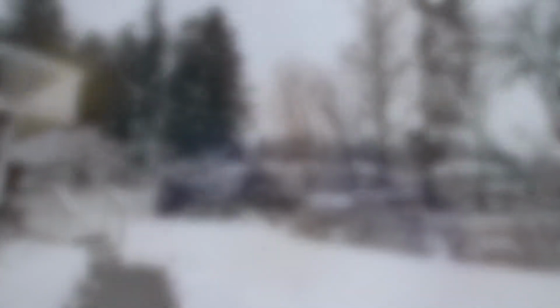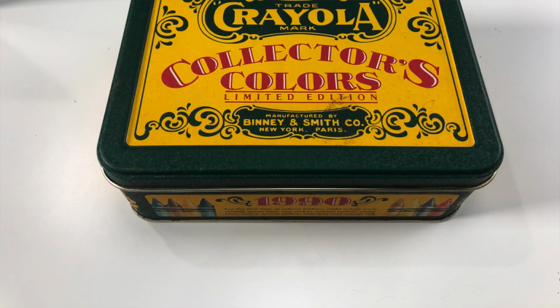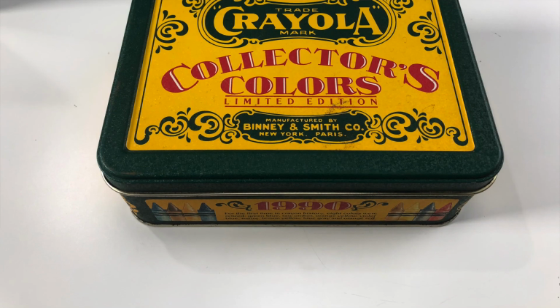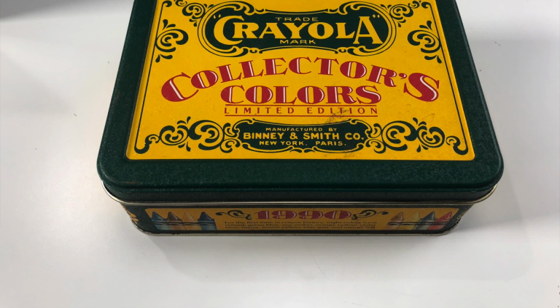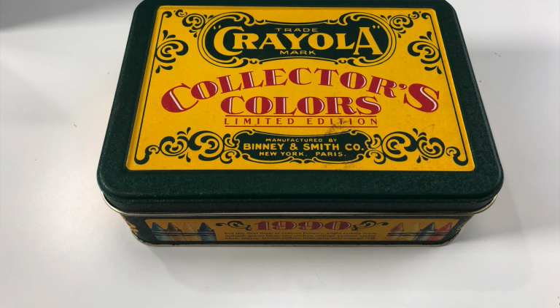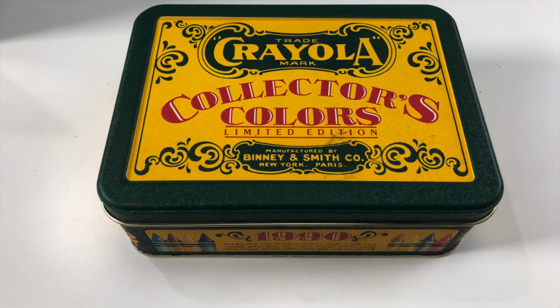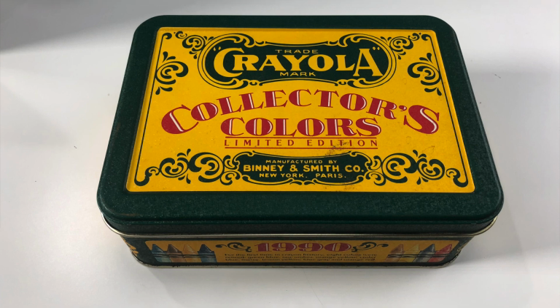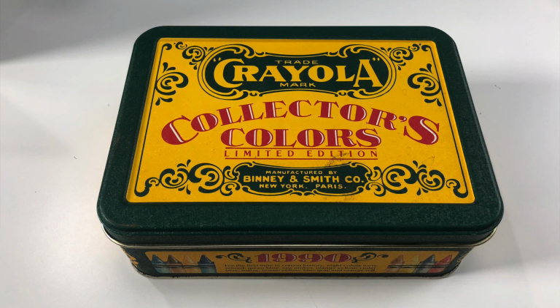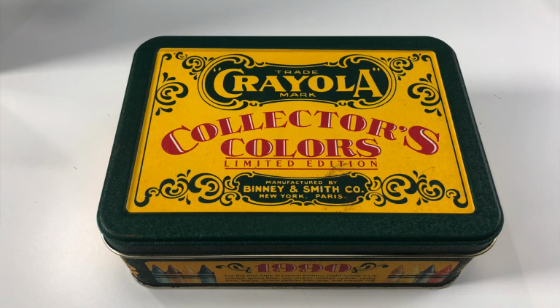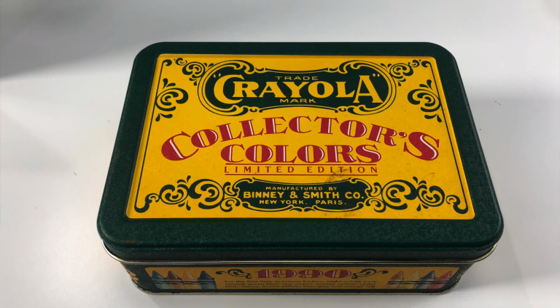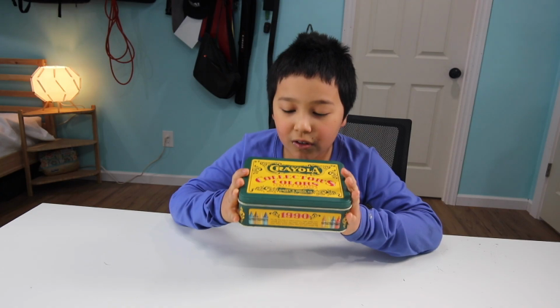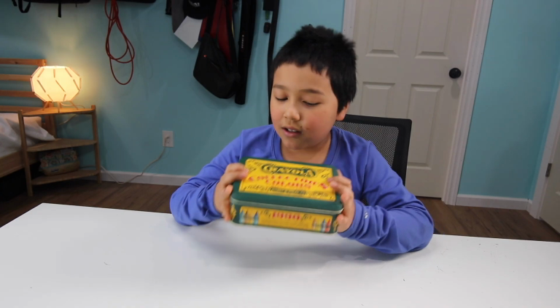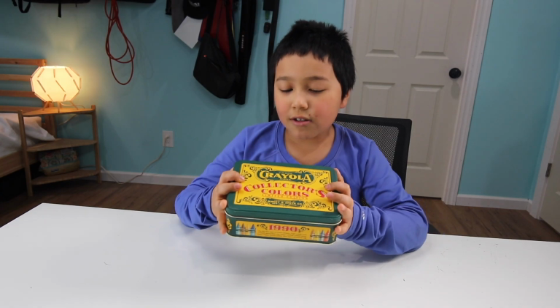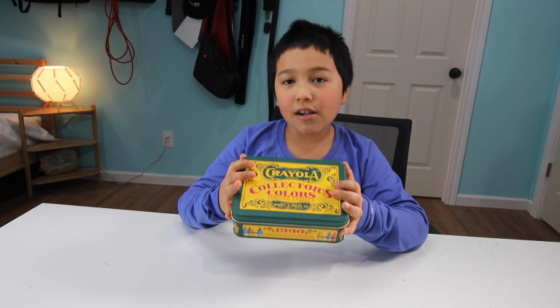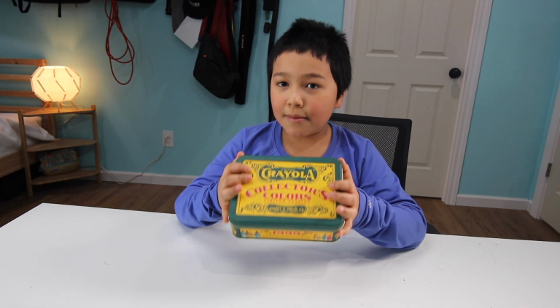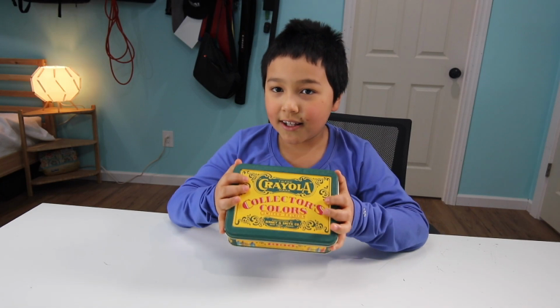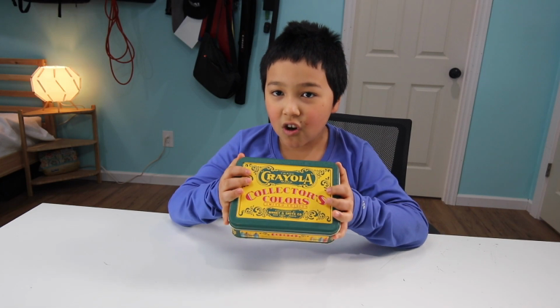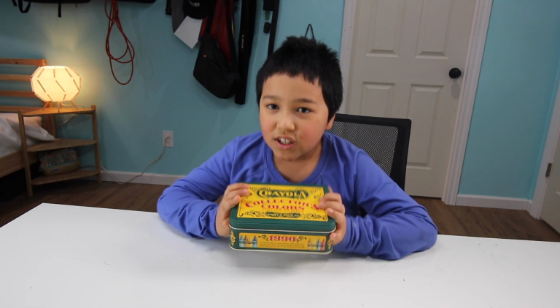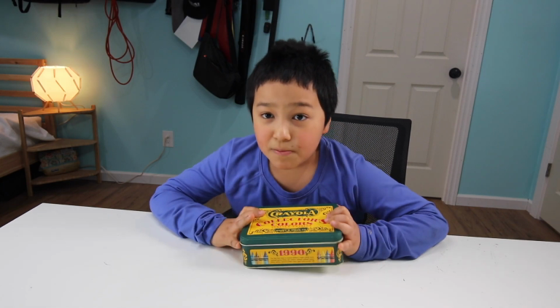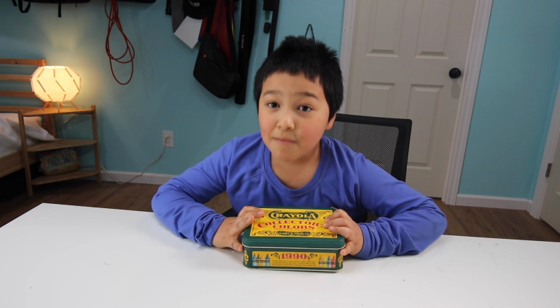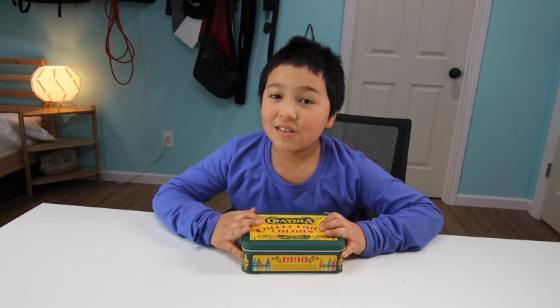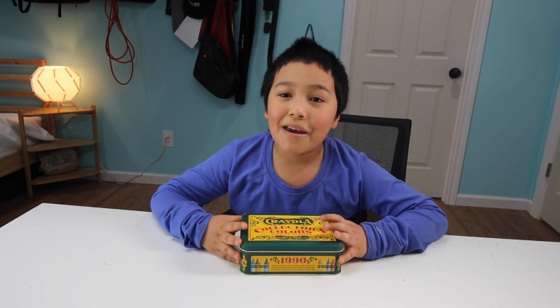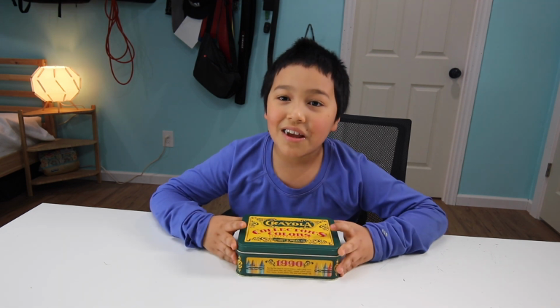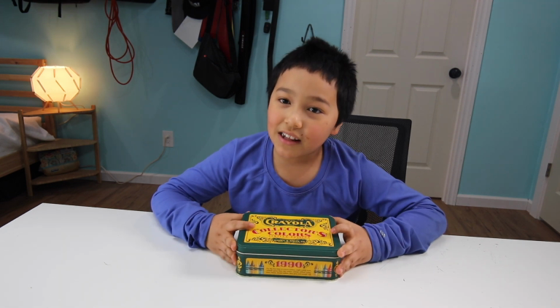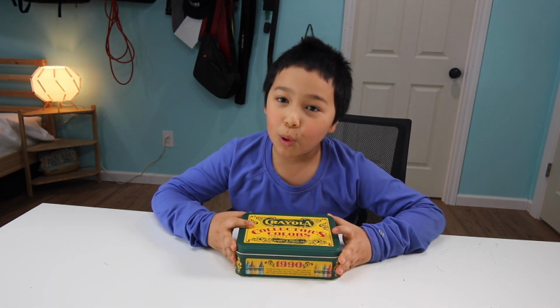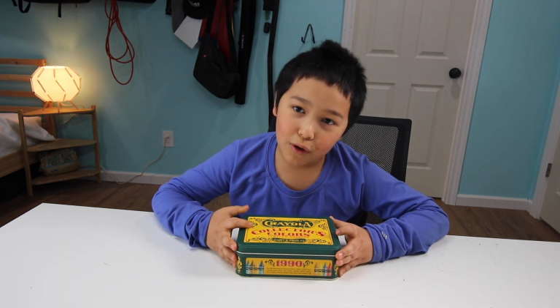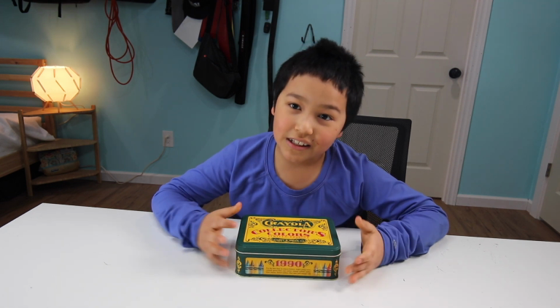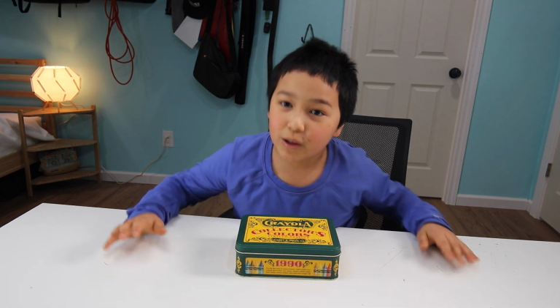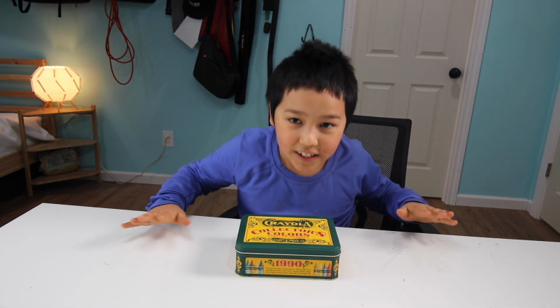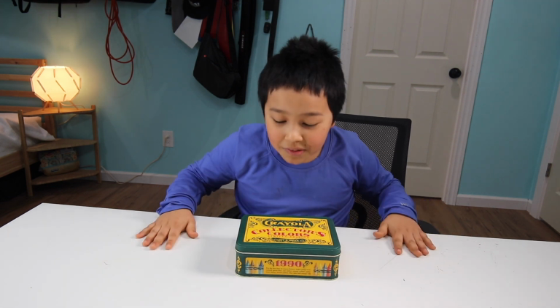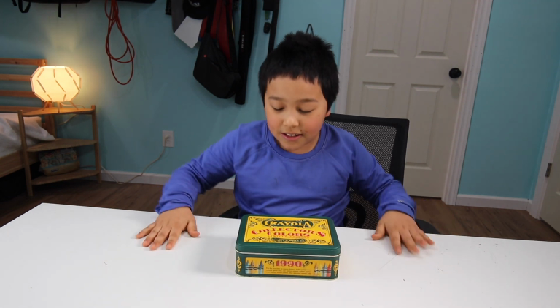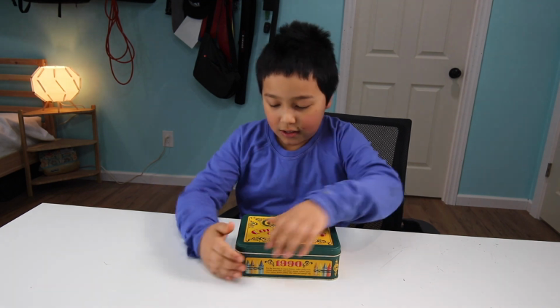Hi guys, so in today's video I will be unboxing the Crayola Collector's Colors Limited Edition, which I just picked up recently for my vacation at the local Goodwill at Tillamook, Oregon. Now let's get started.